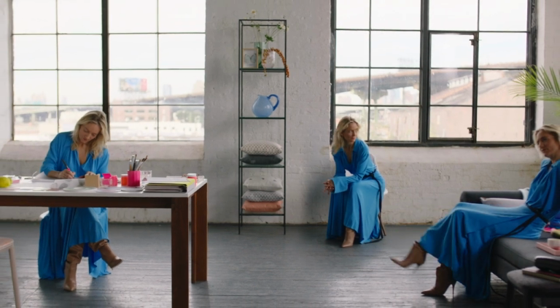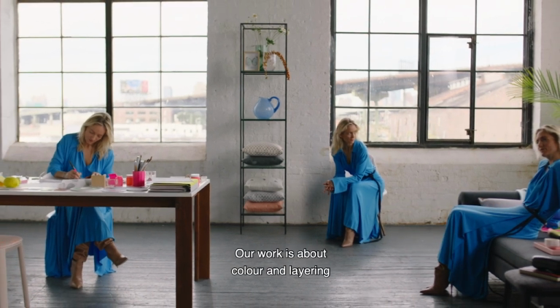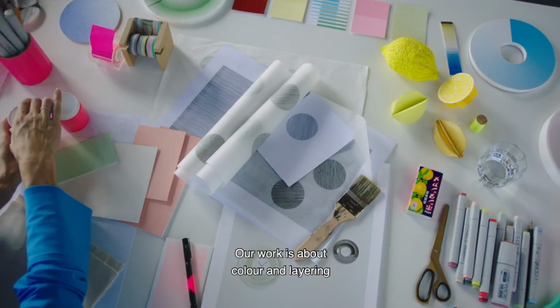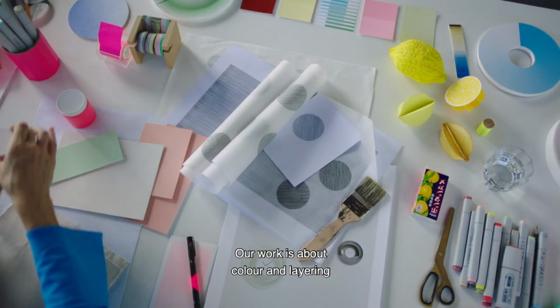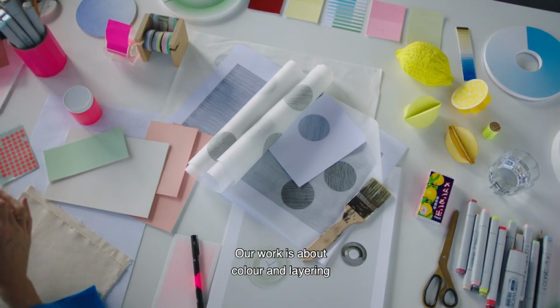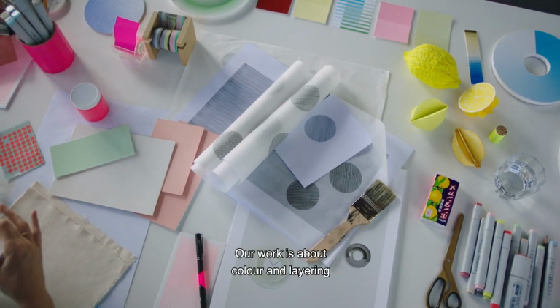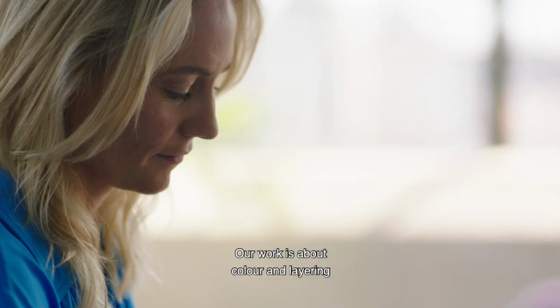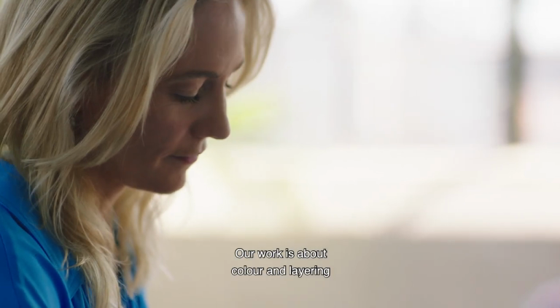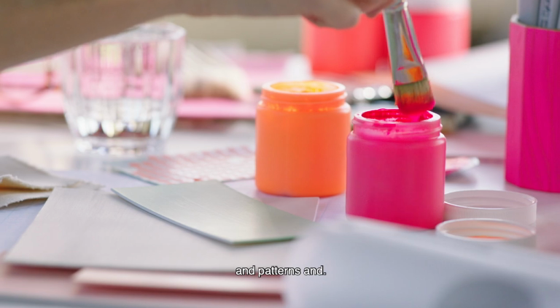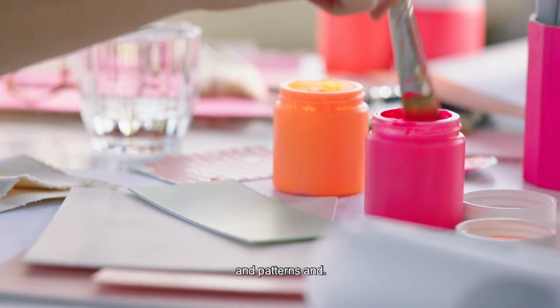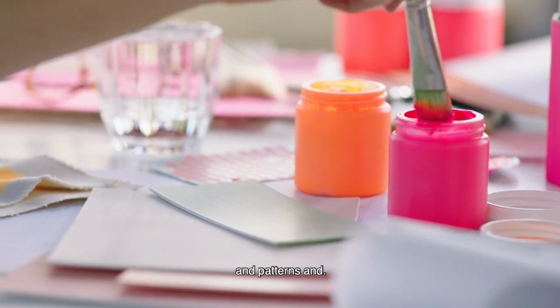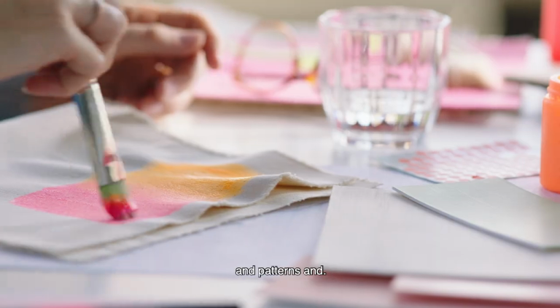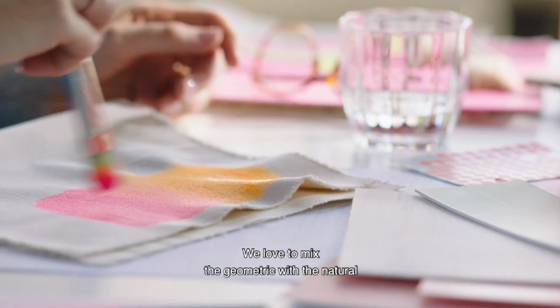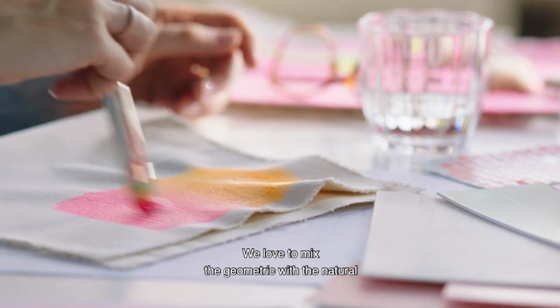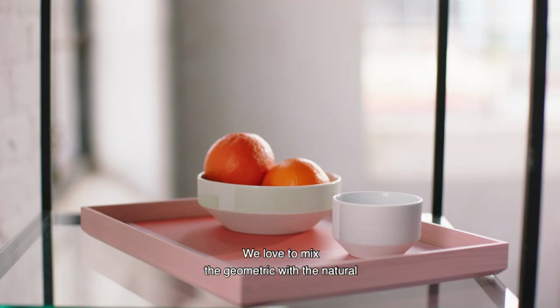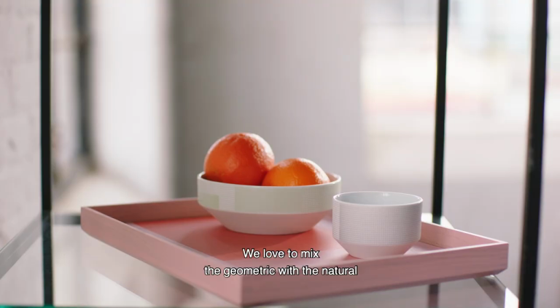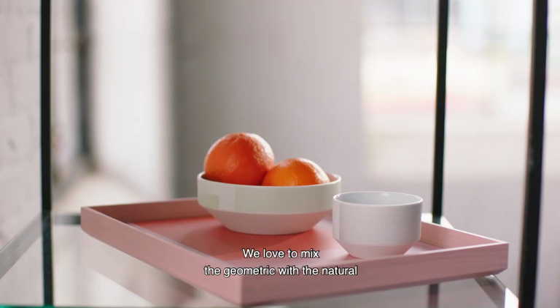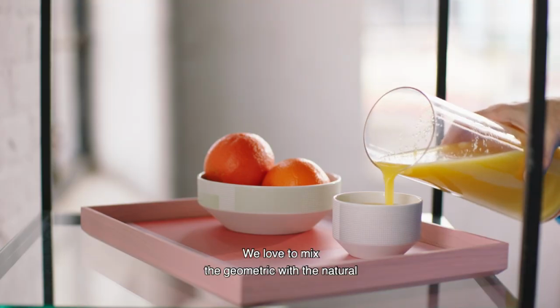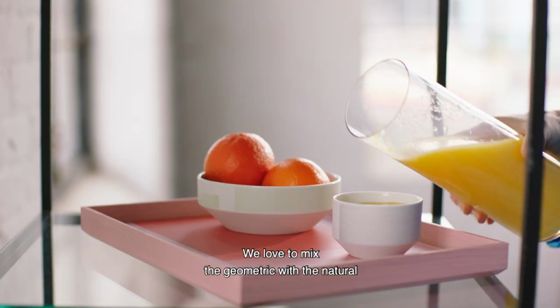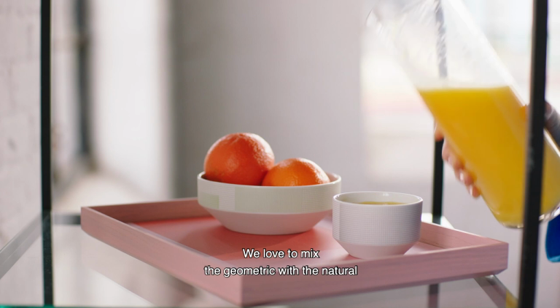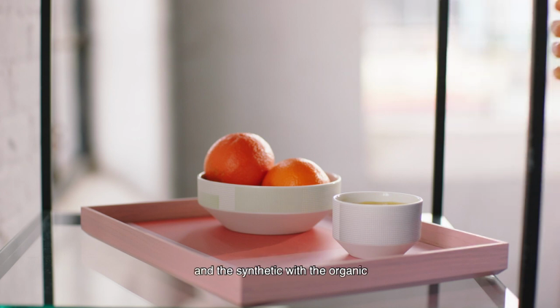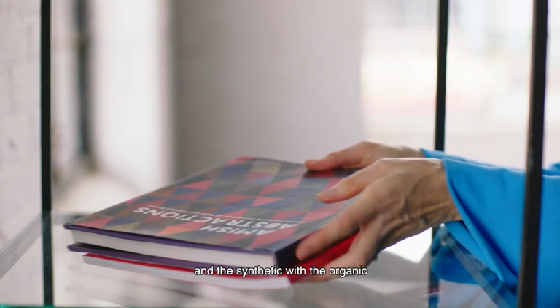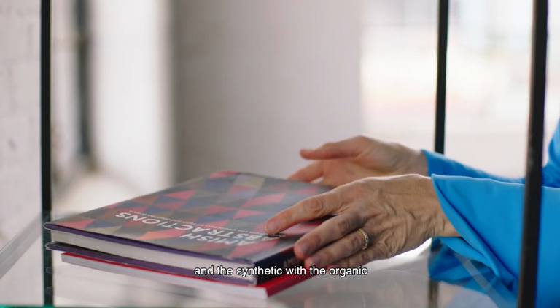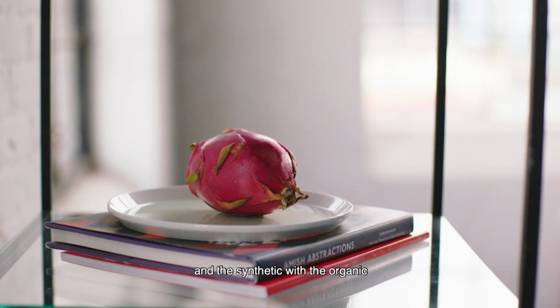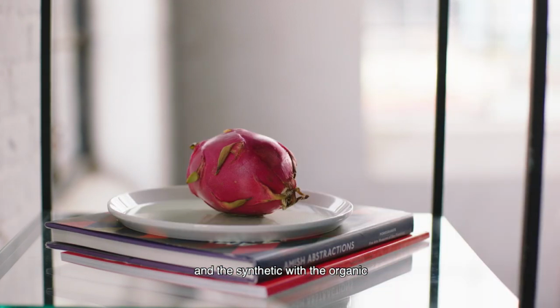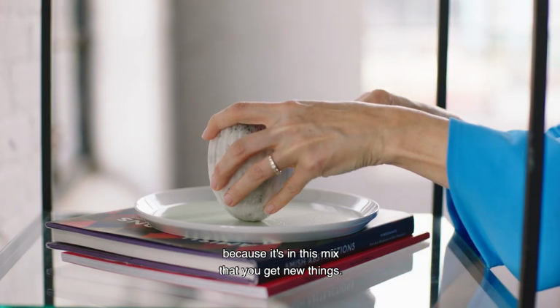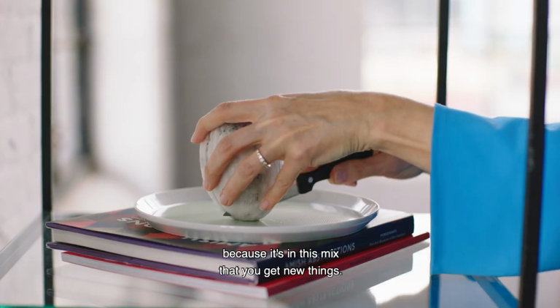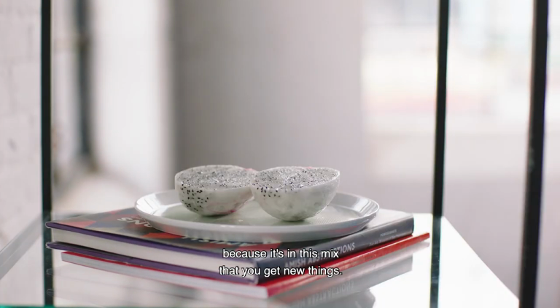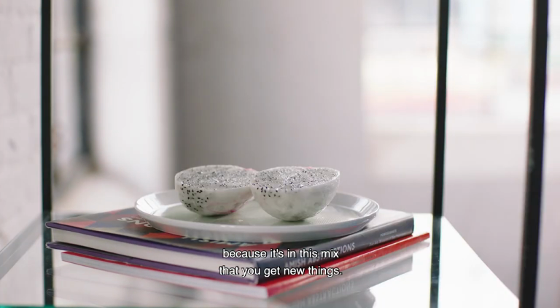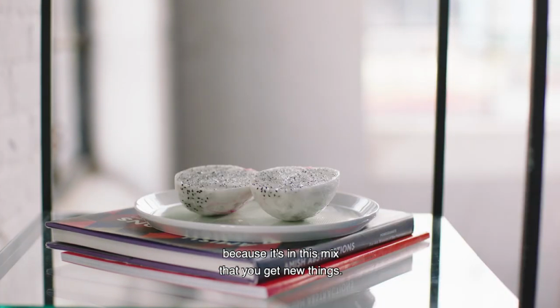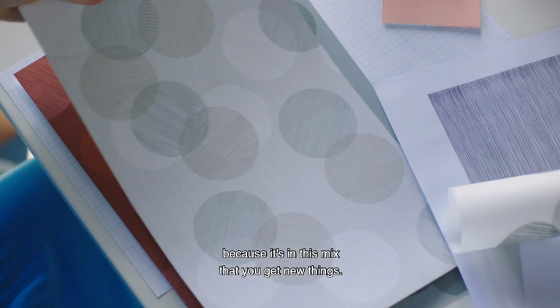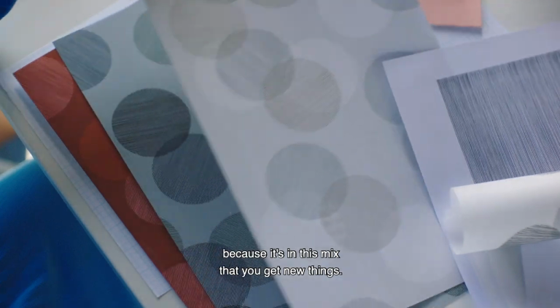Our work is about colour and layering and patterns. We love to mix the geometric with the natural and the synthetic with the organic, because it's in this mix that you get new things.